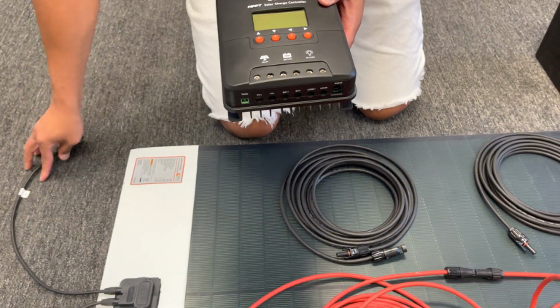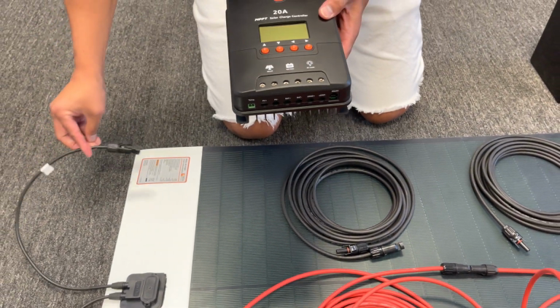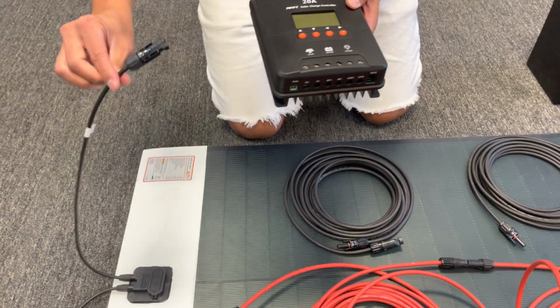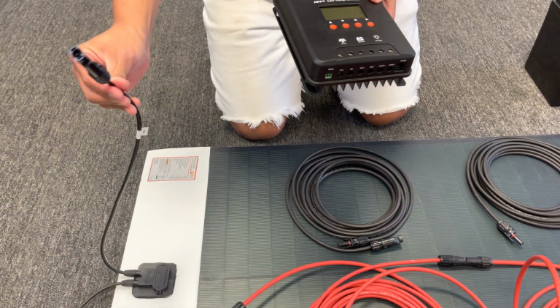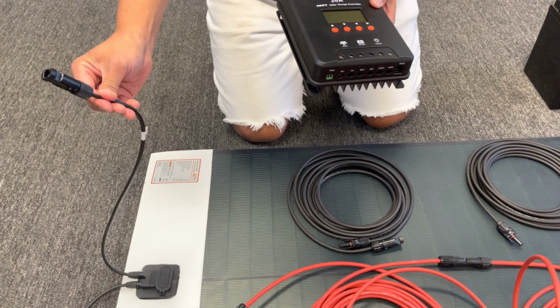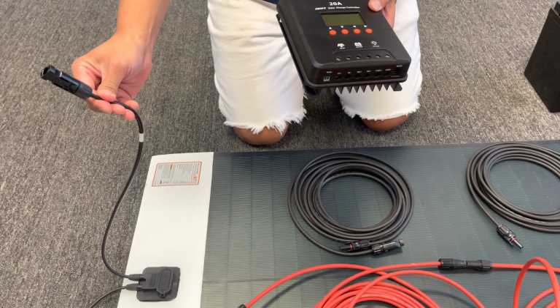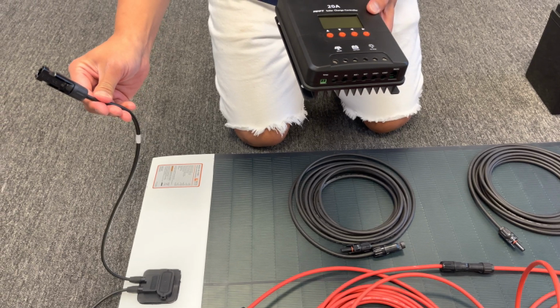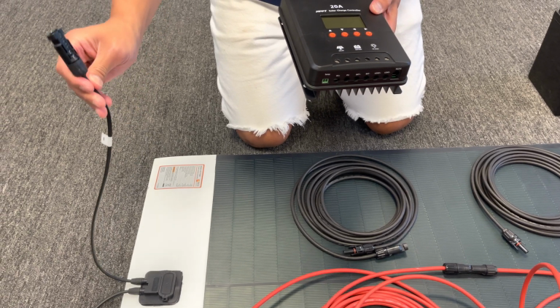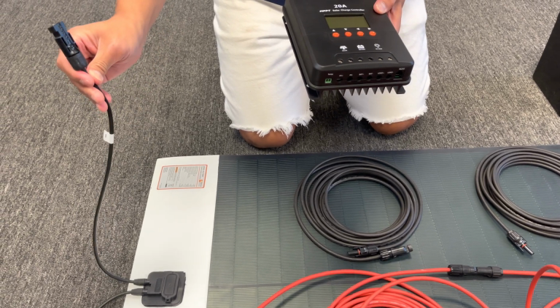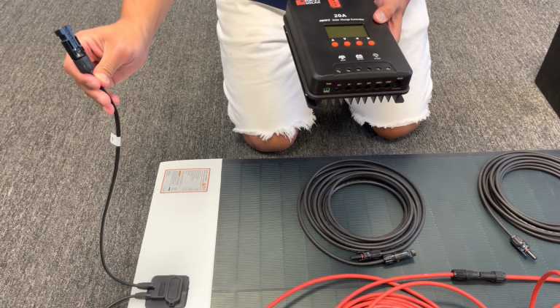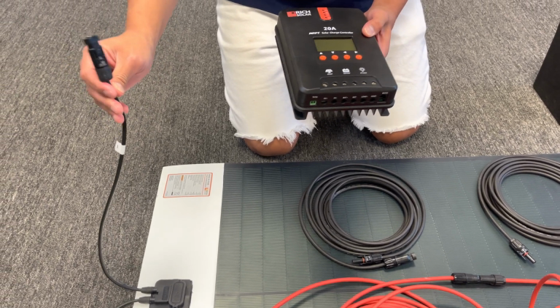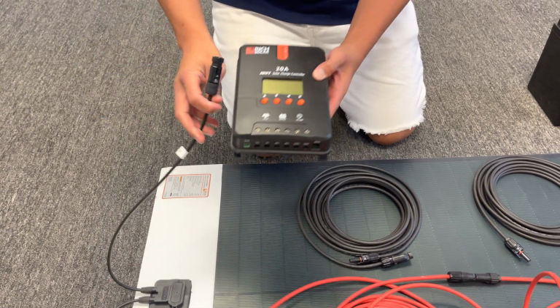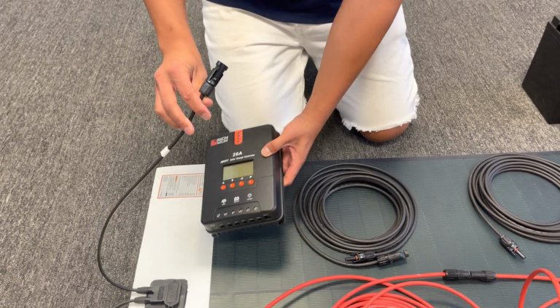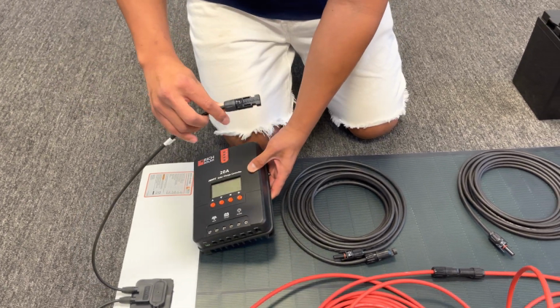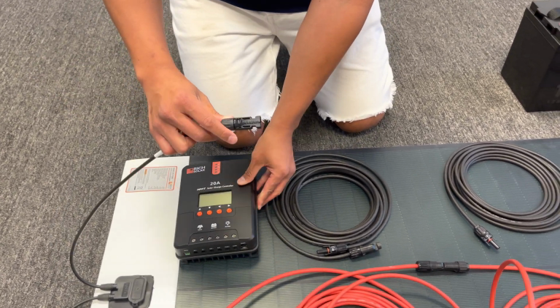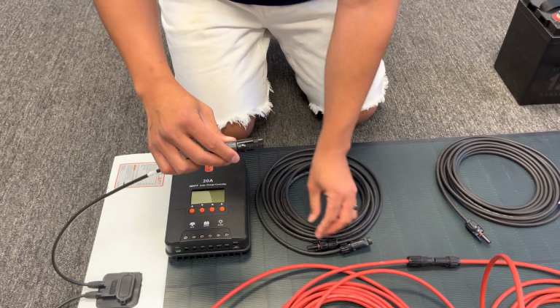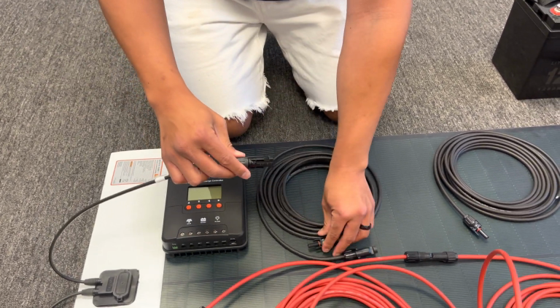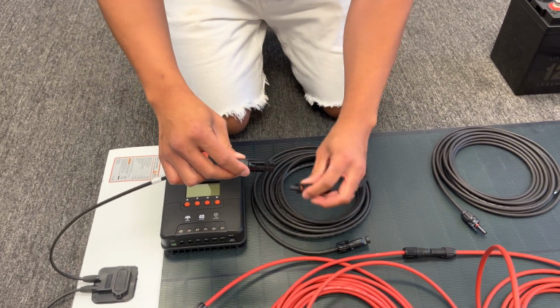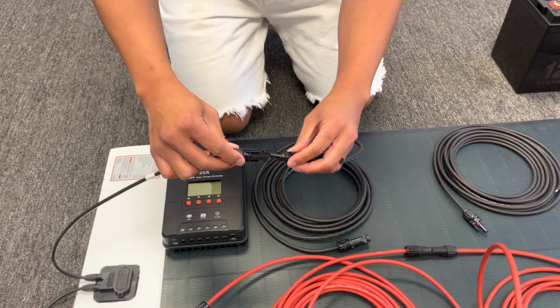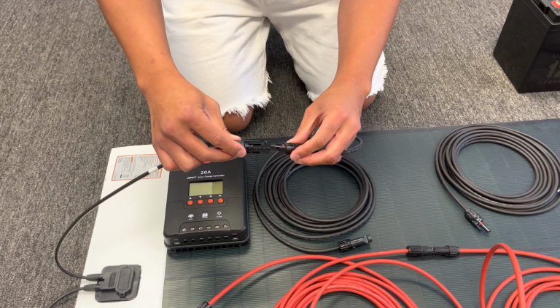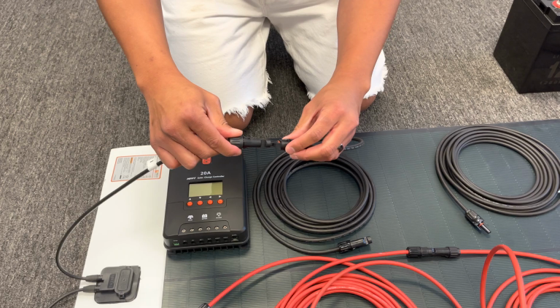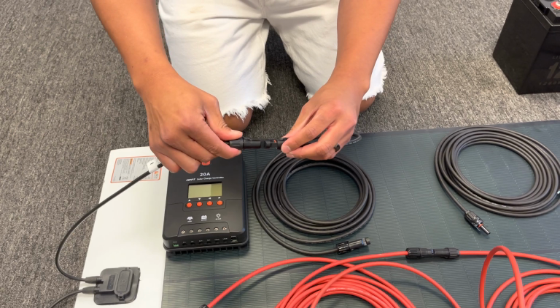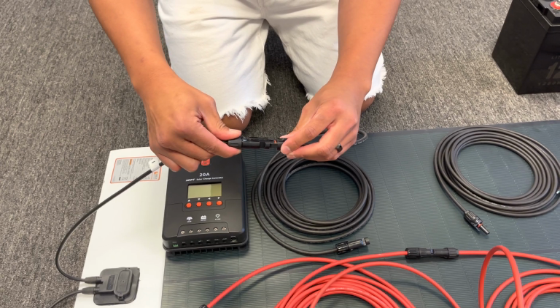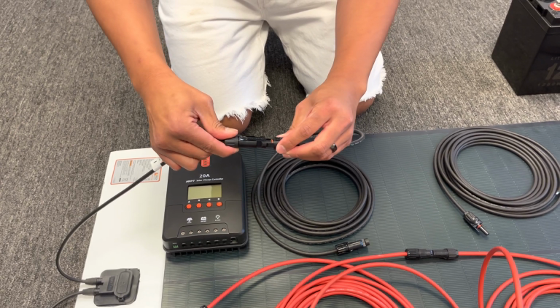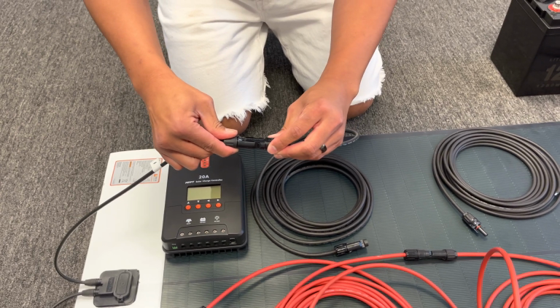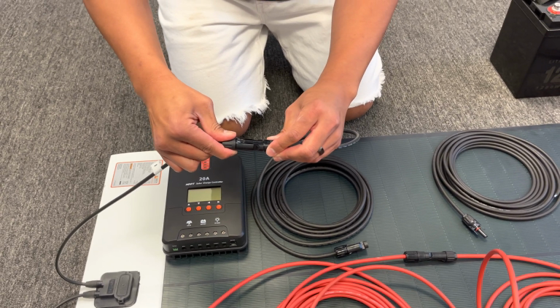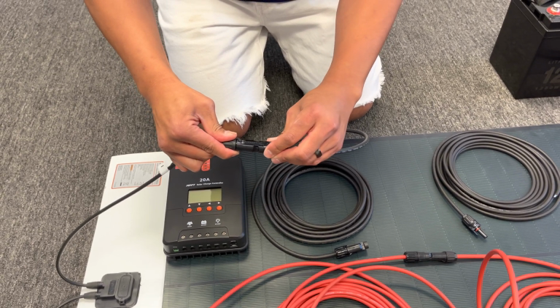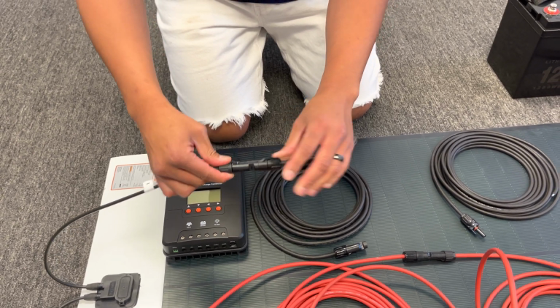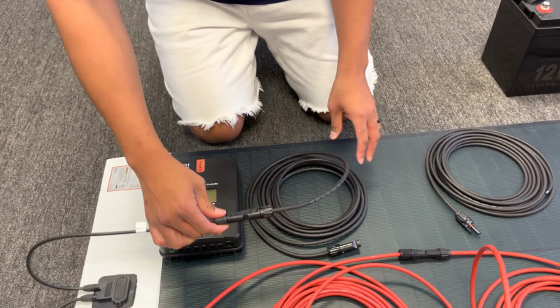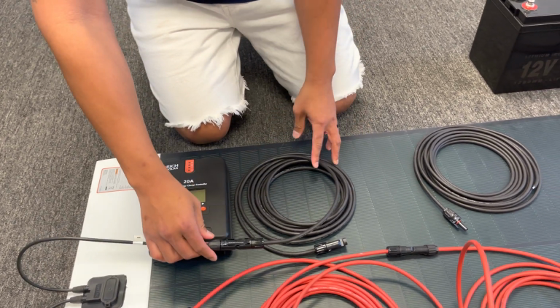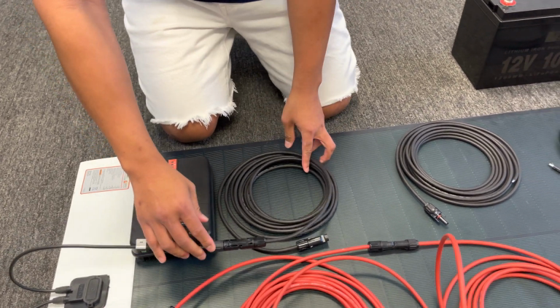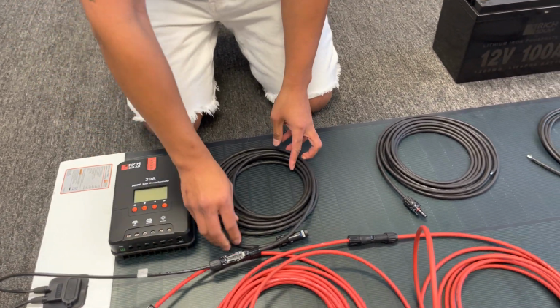Remember, take the negative cable on the solar panel and click it into the negative wire. Make sure you hear the click.